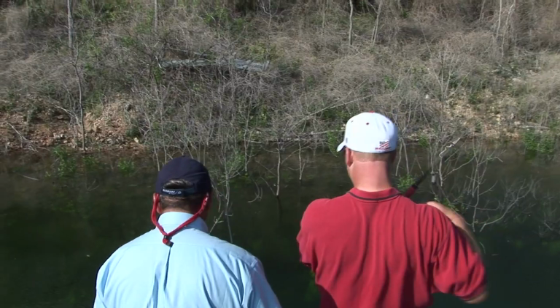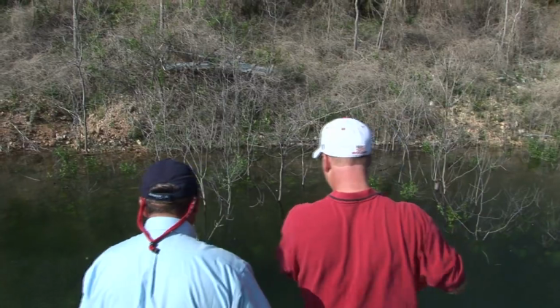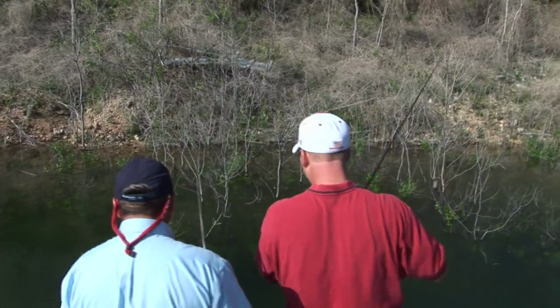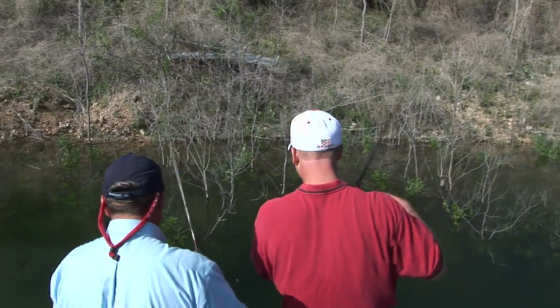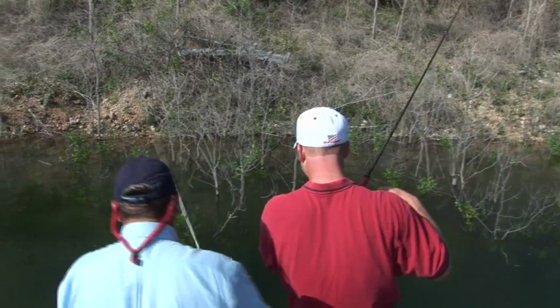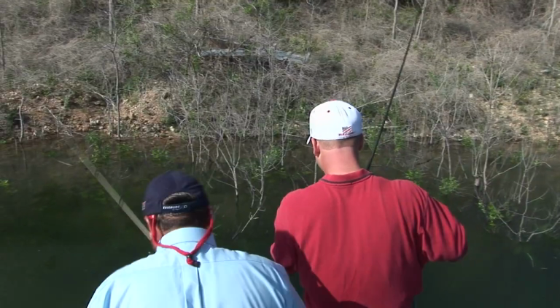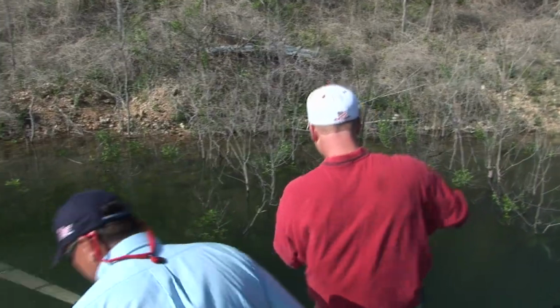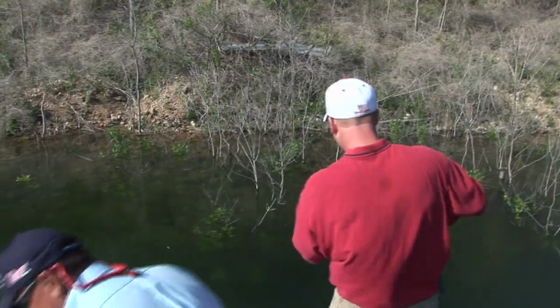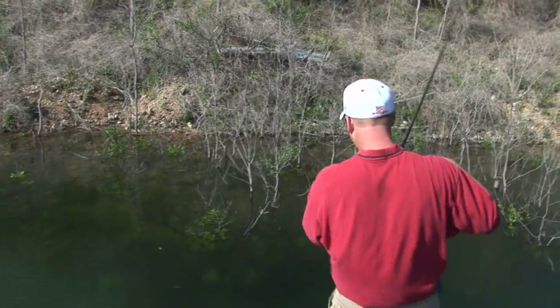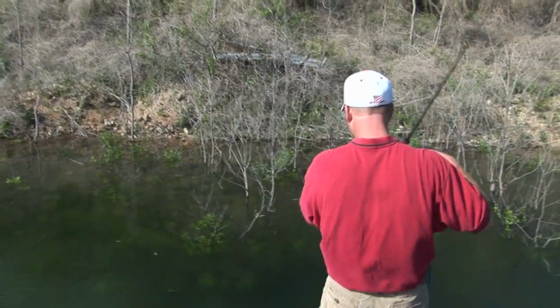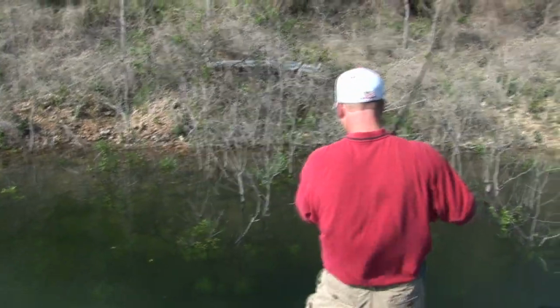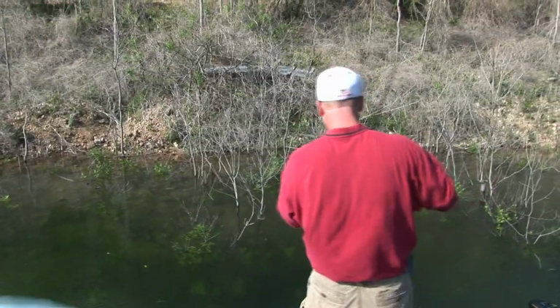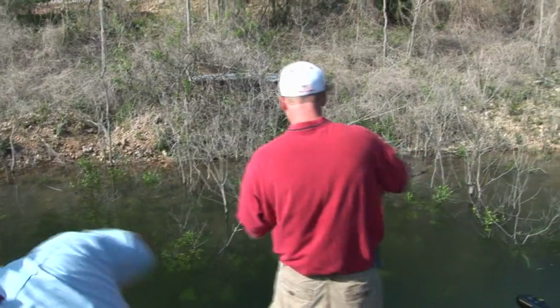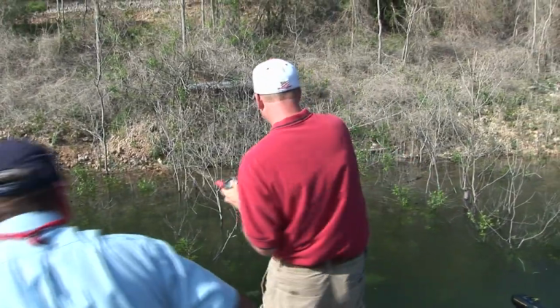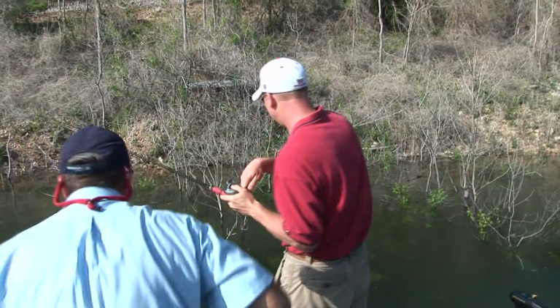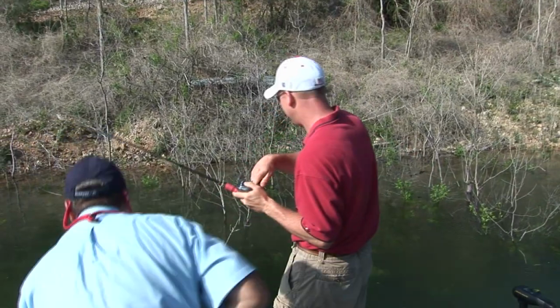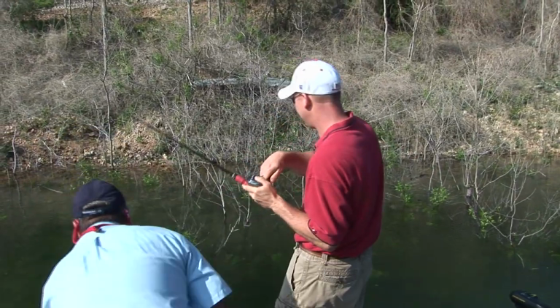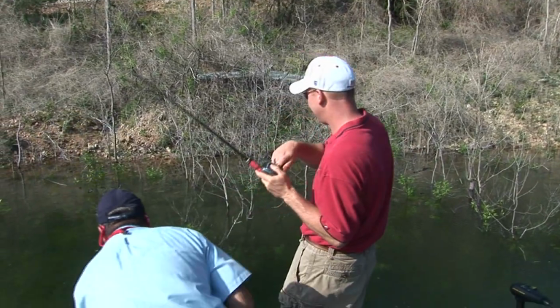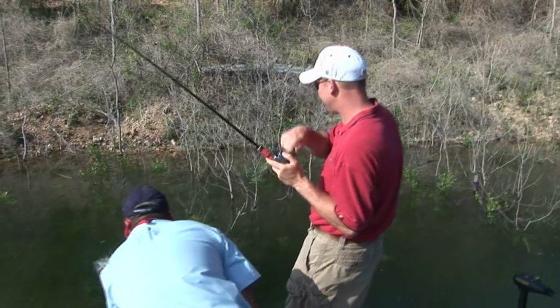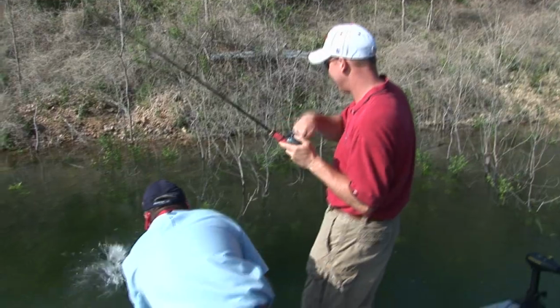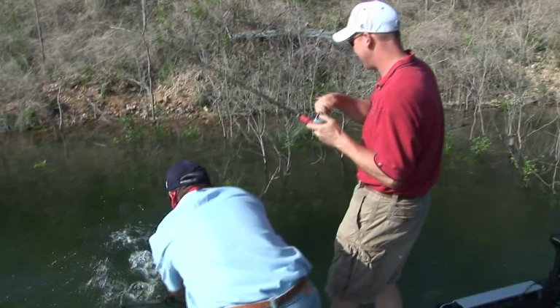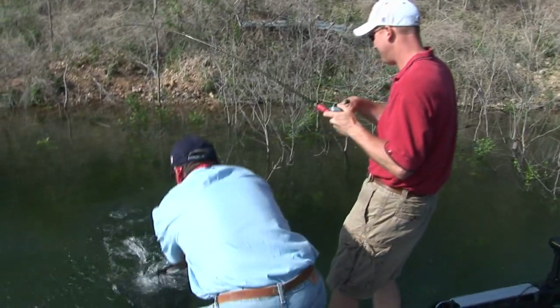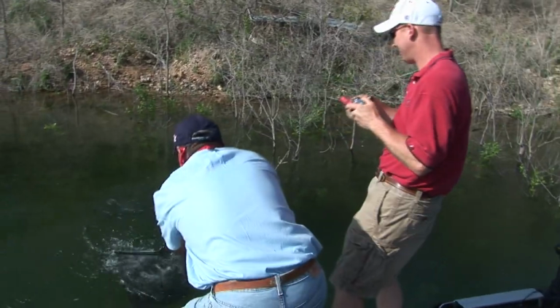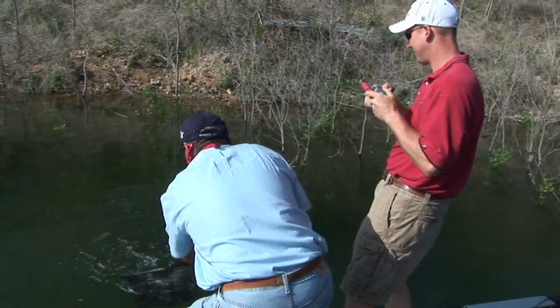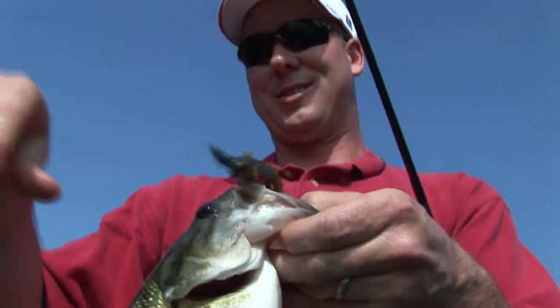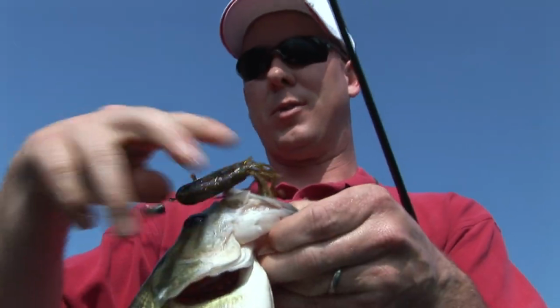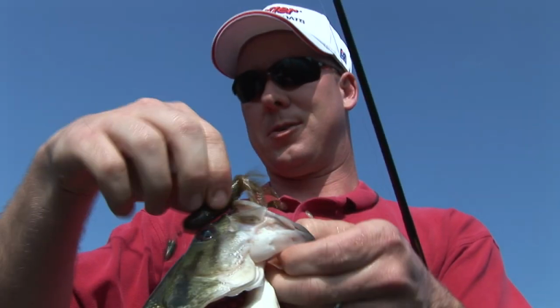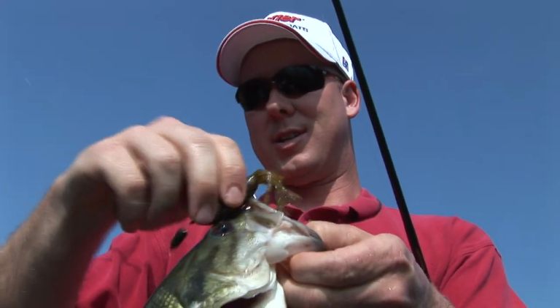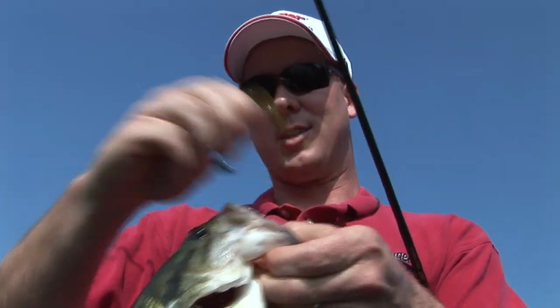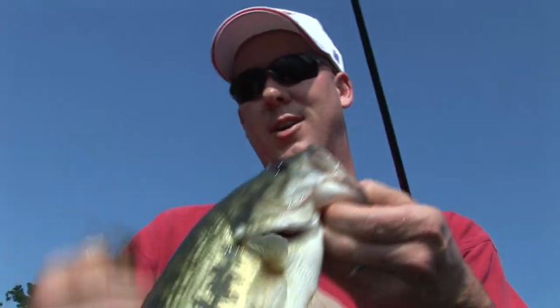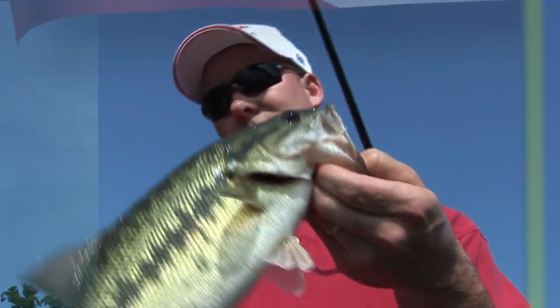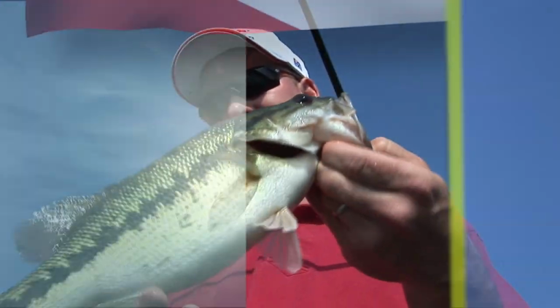There you go. Good man. Aren't these Bull Shoals Kentucky's pretty fish, Kim?